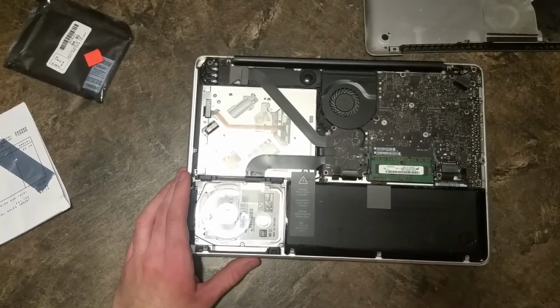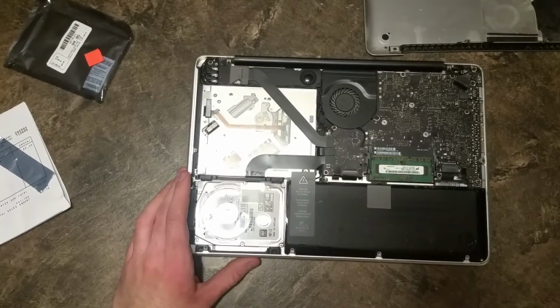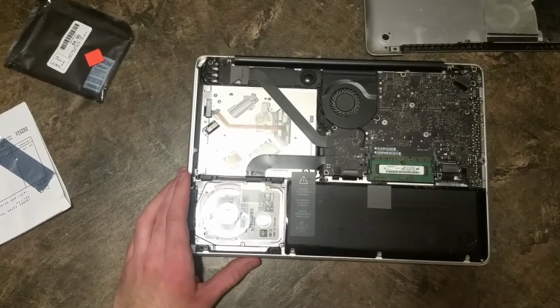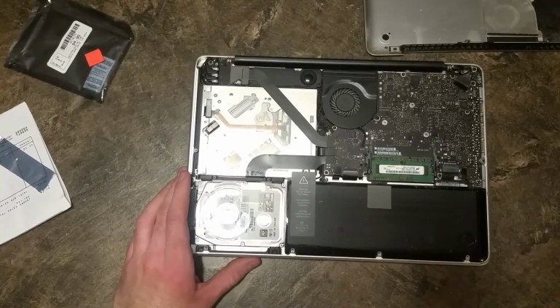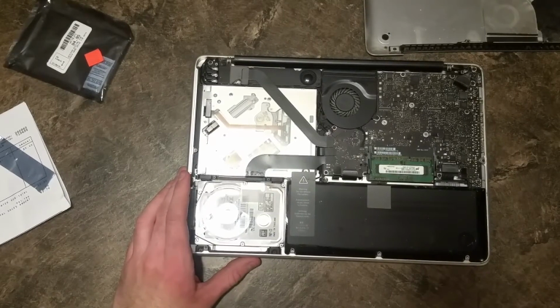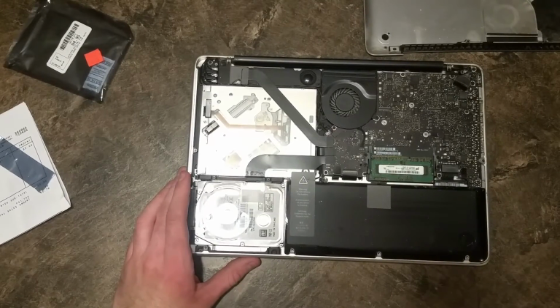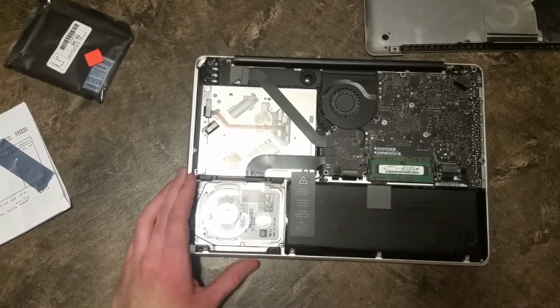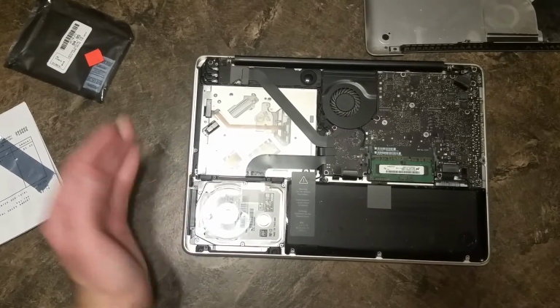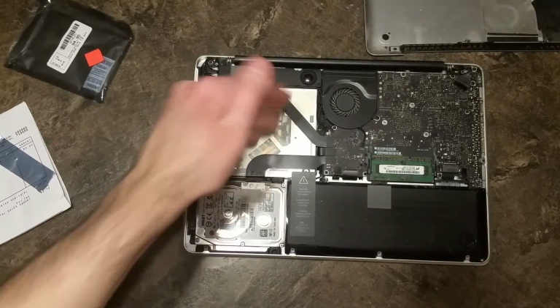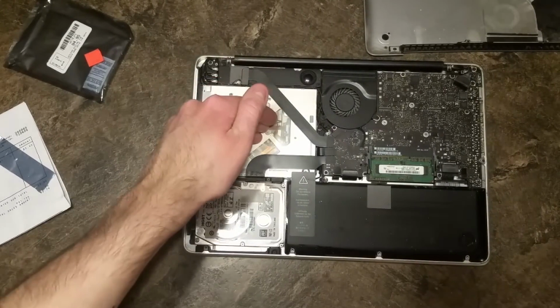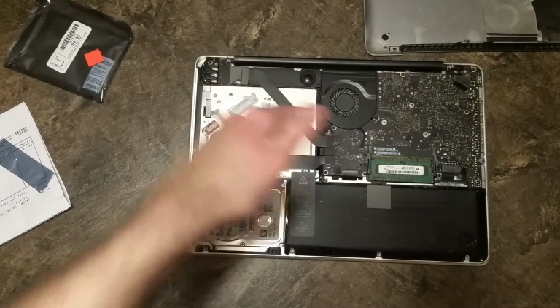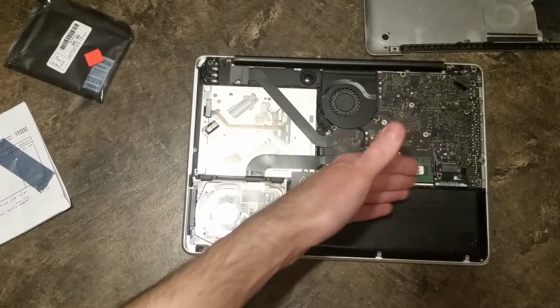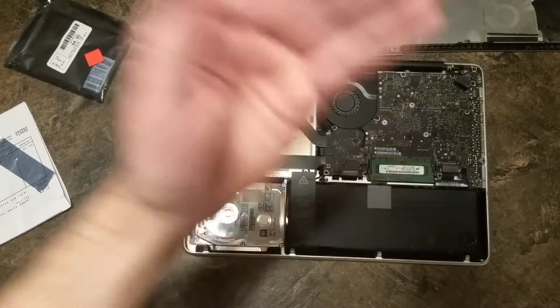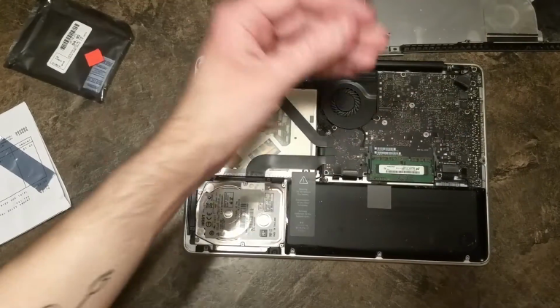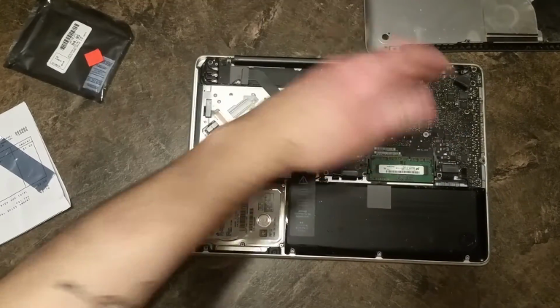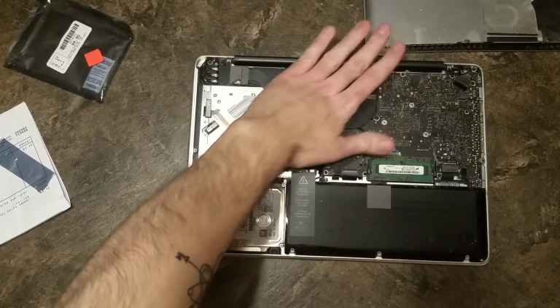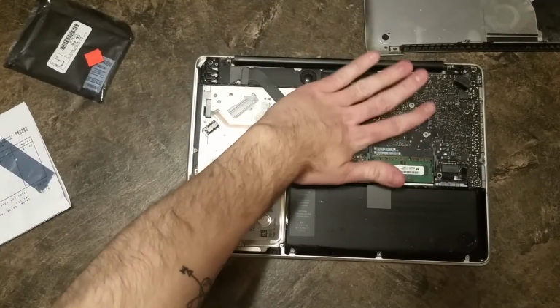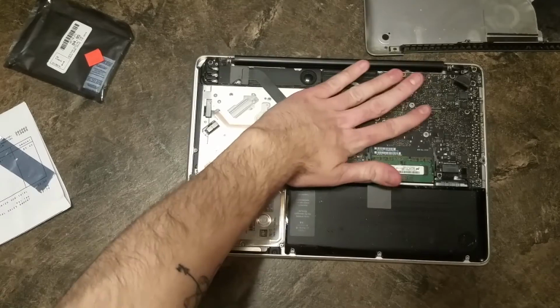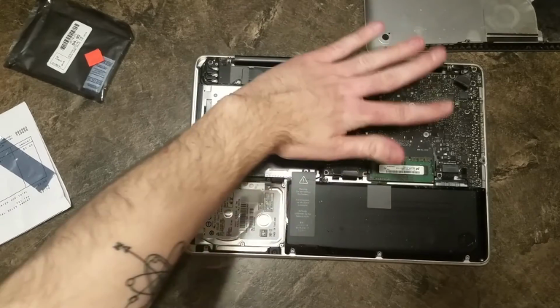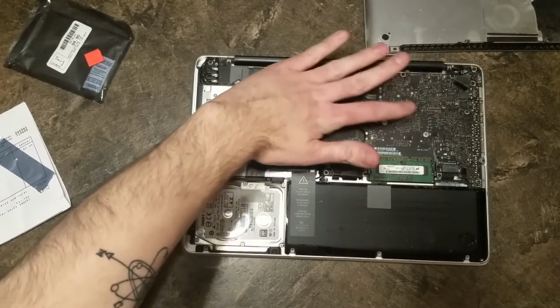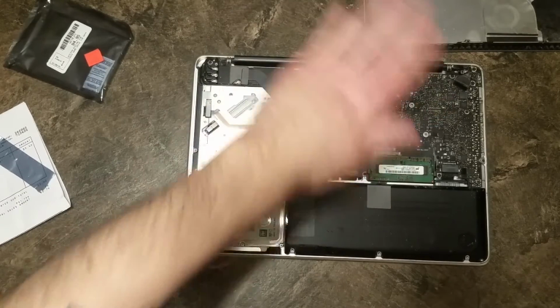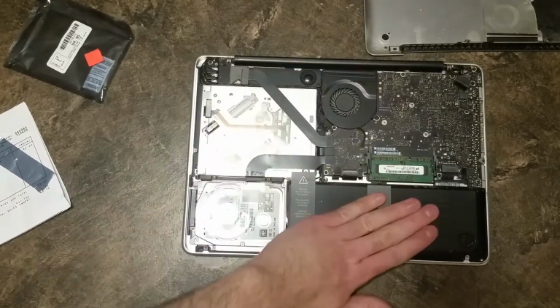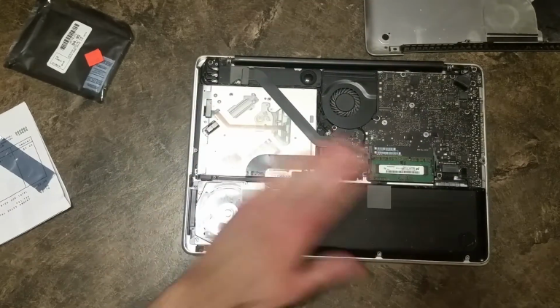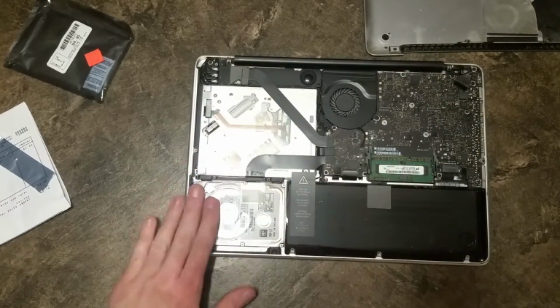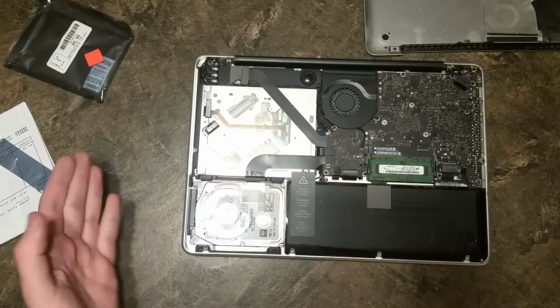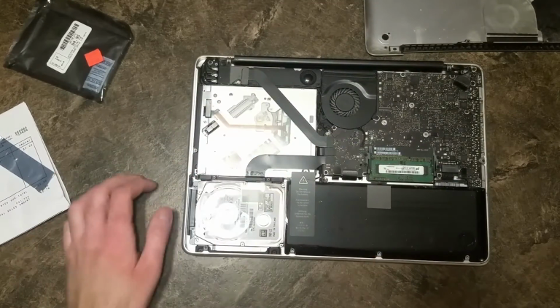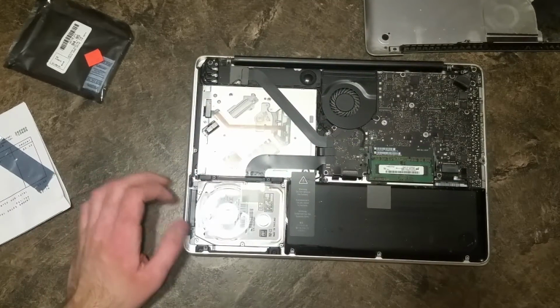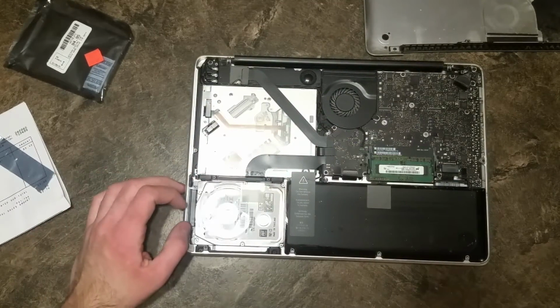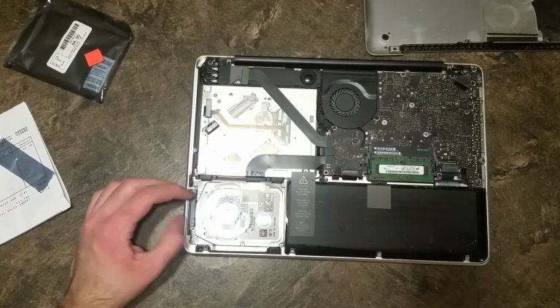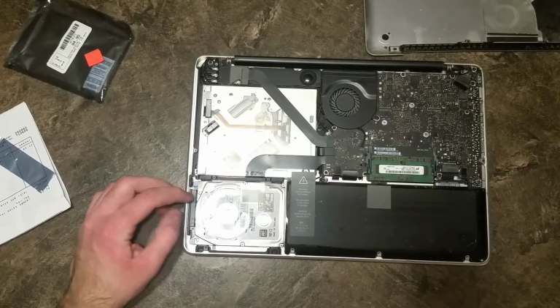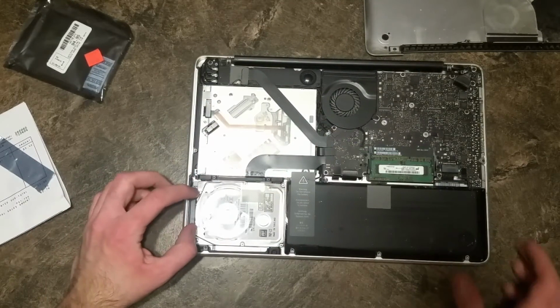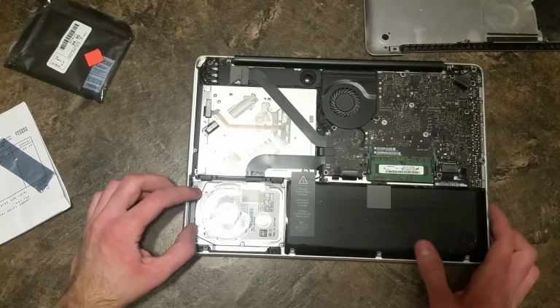Now we've got the inside of the MacBook. So here's the optical drive, the RAM, processor and such beneath this motherboard, battery, and the hard drive. The hard drive is the part we care about.